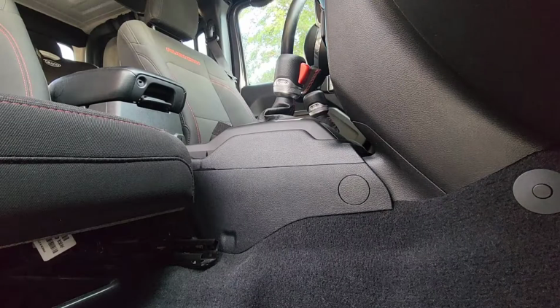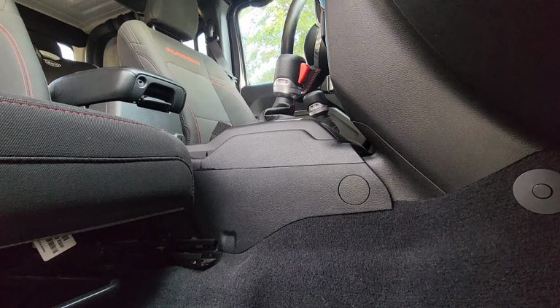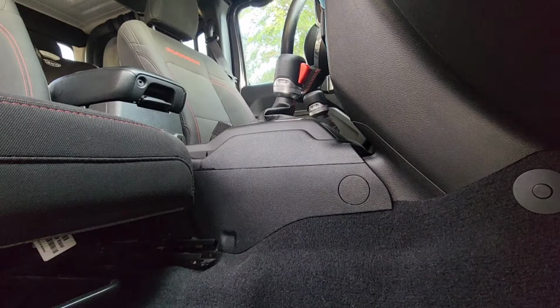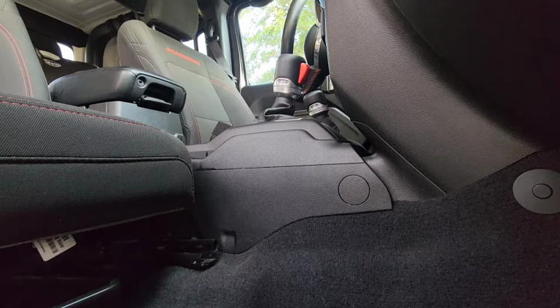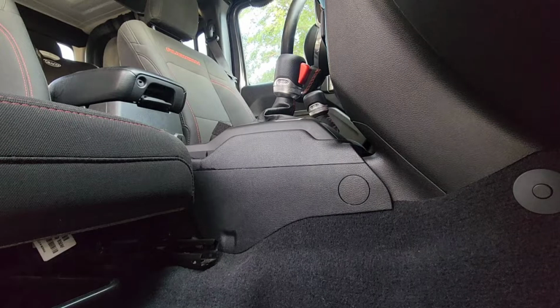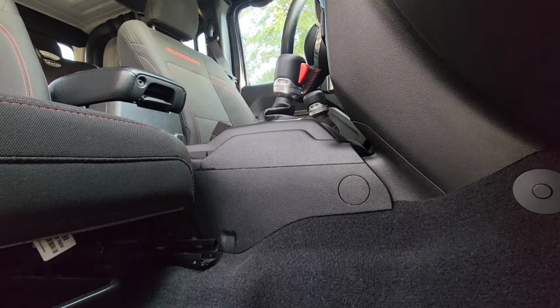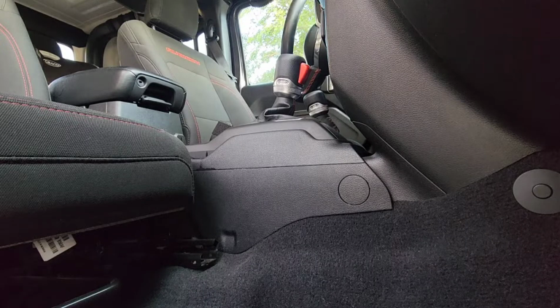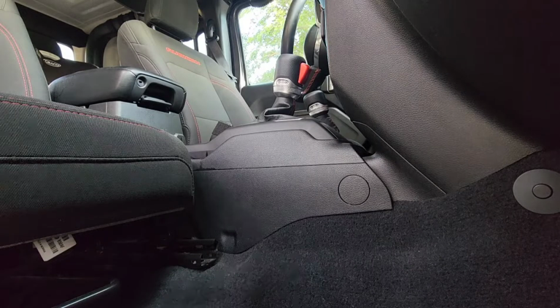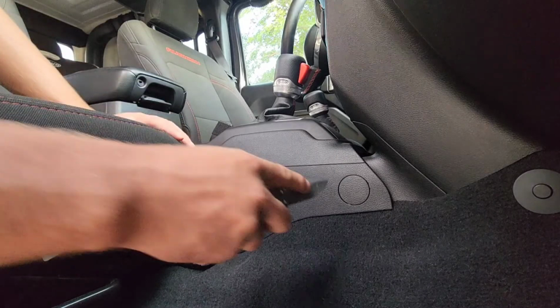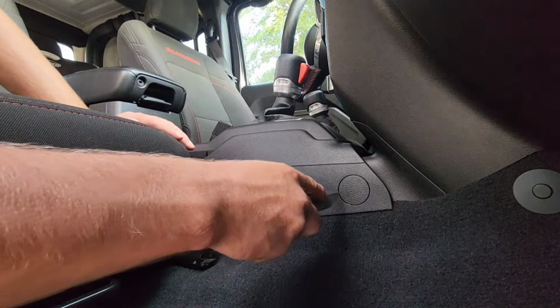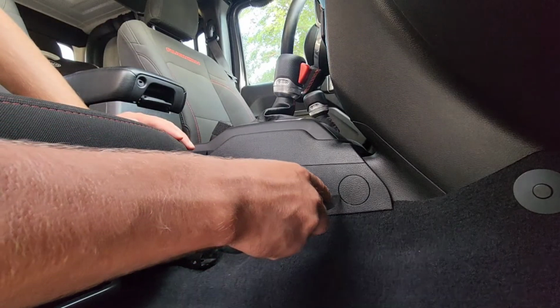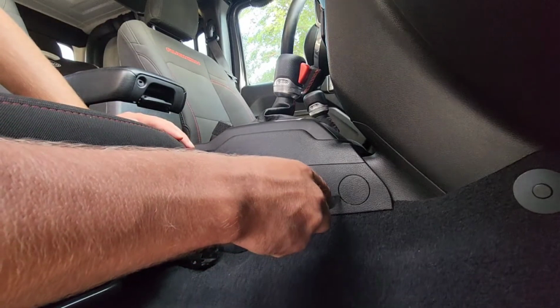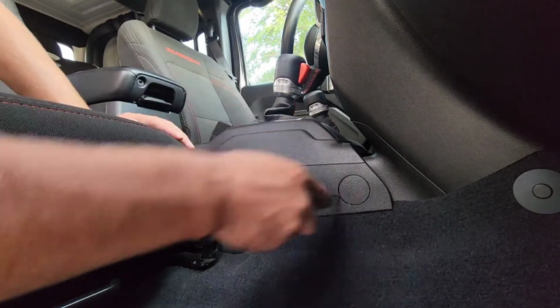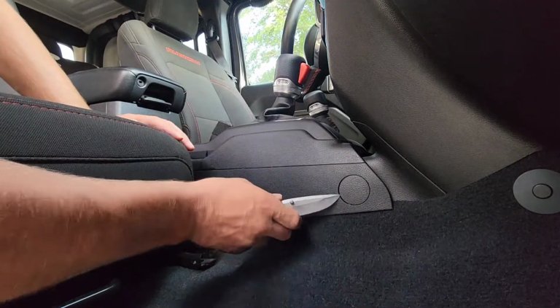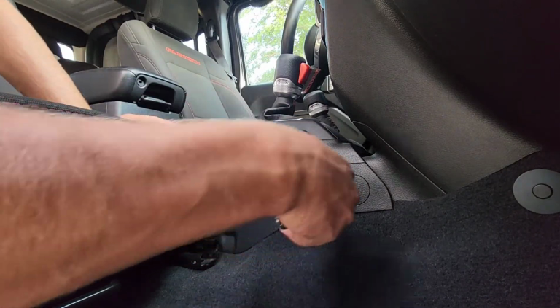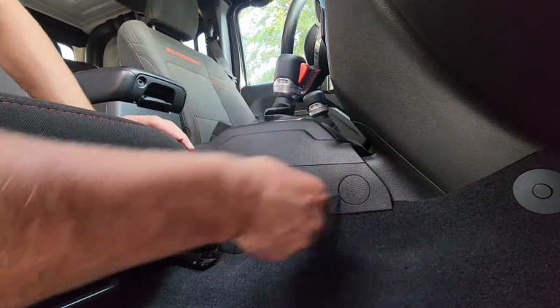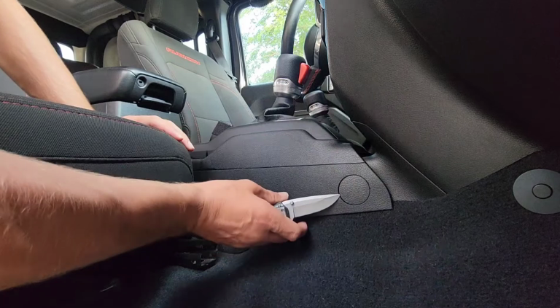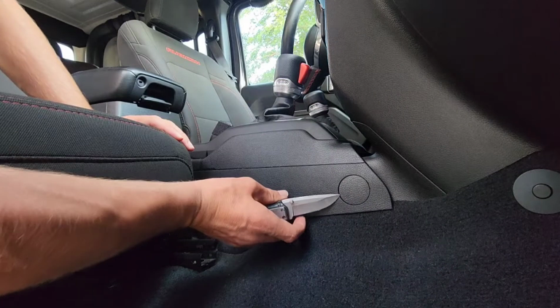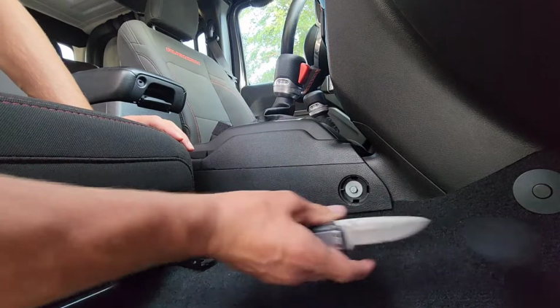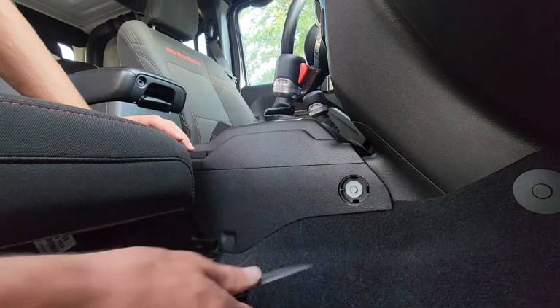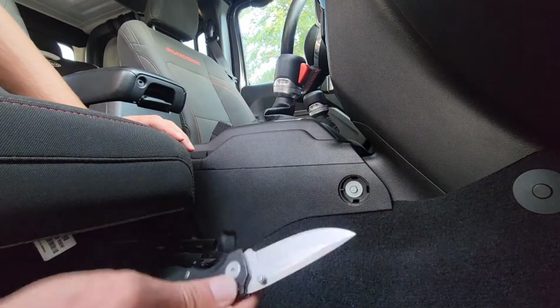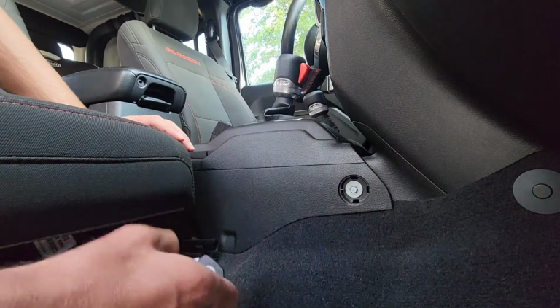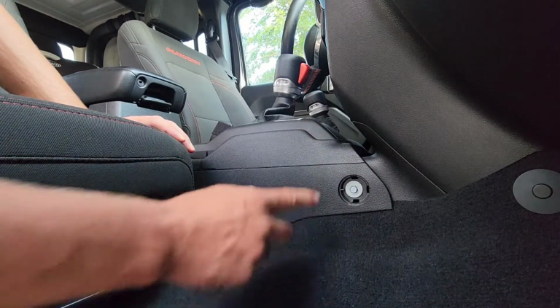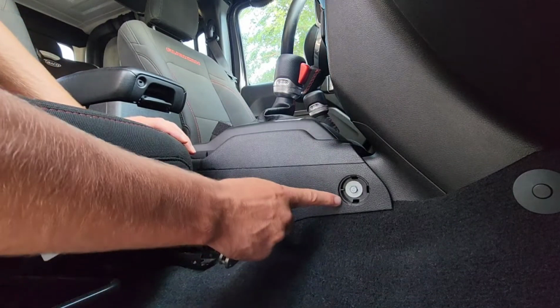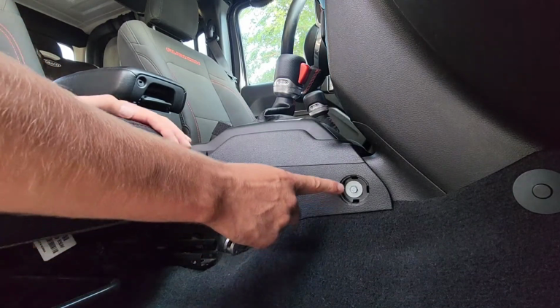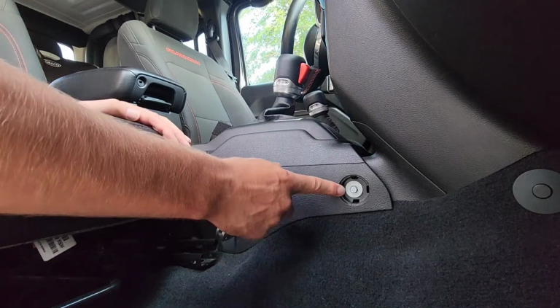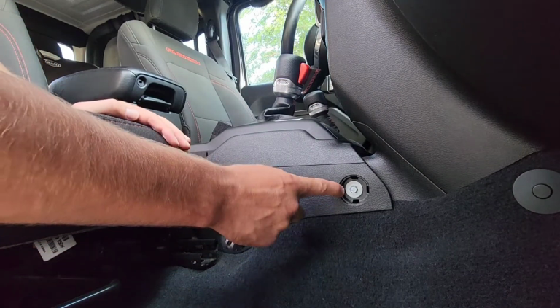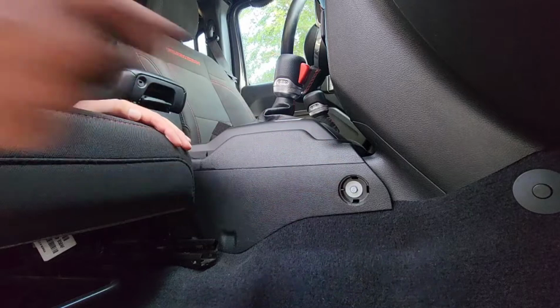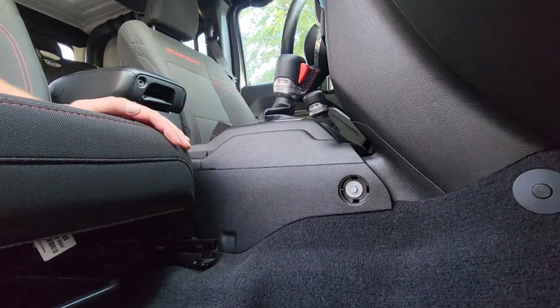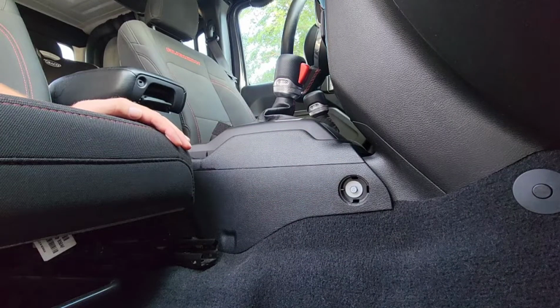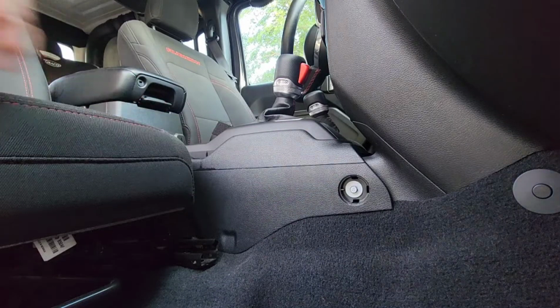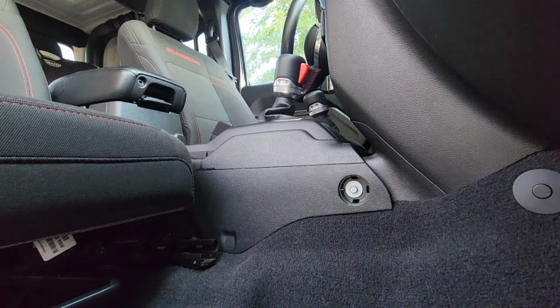First thing you're going to need to do is remove this plastic cover. A knife, screwdriver, anything will work fine for this. Once you've got that out, you've exposed a 10 millimeter bolt. You want to go ahead and remove that bolt.